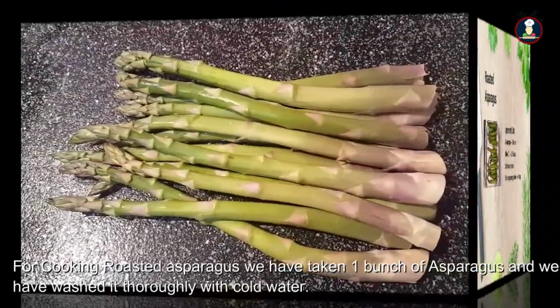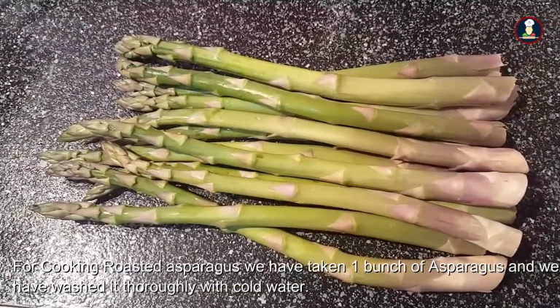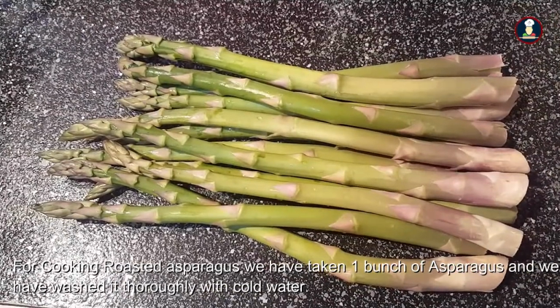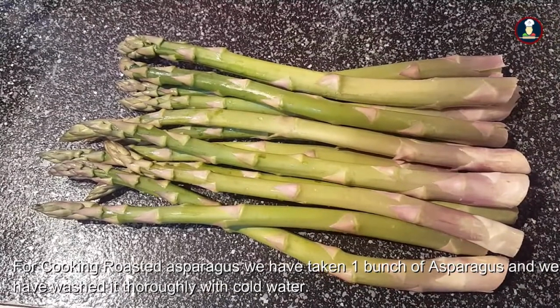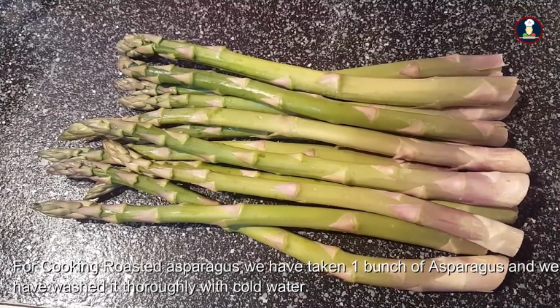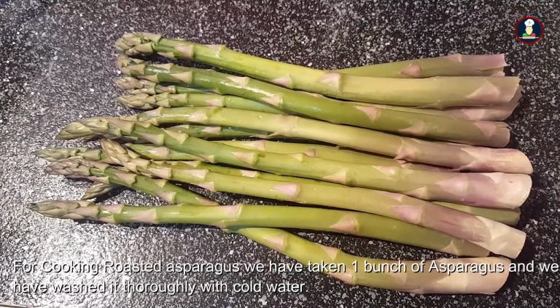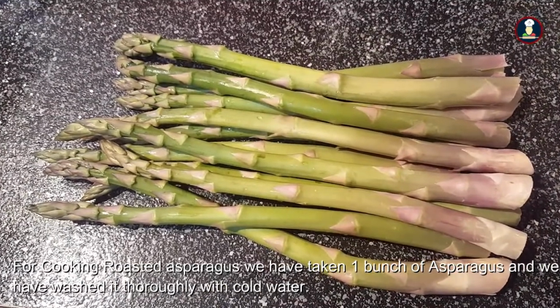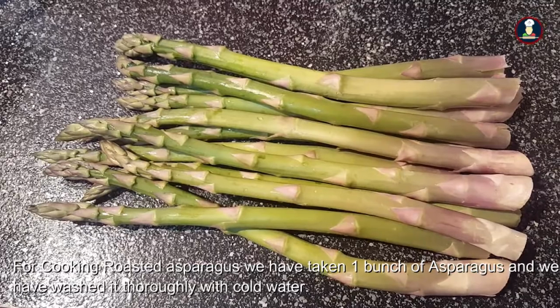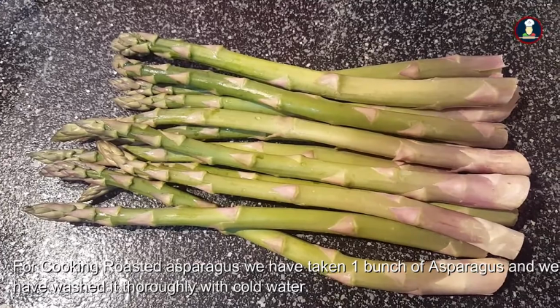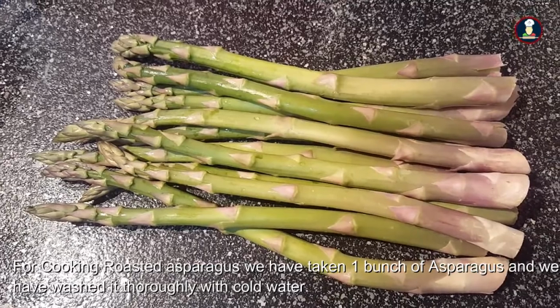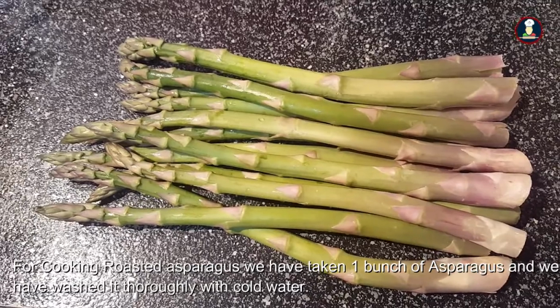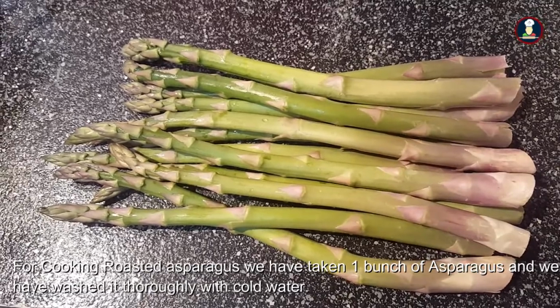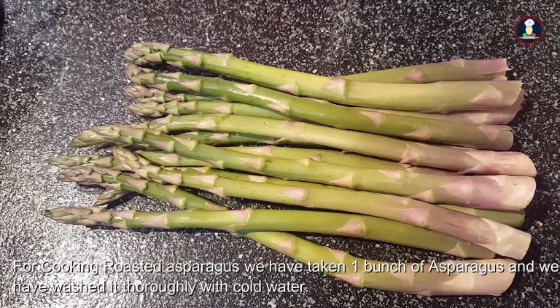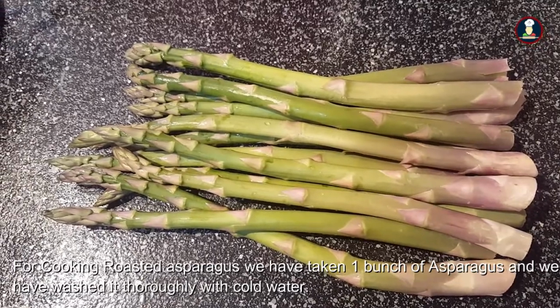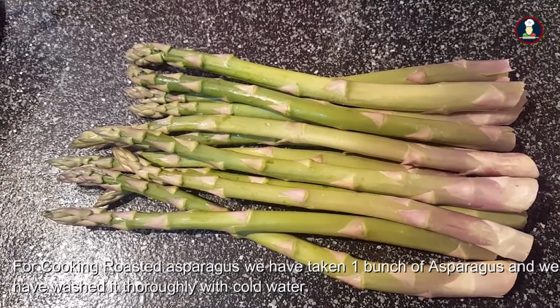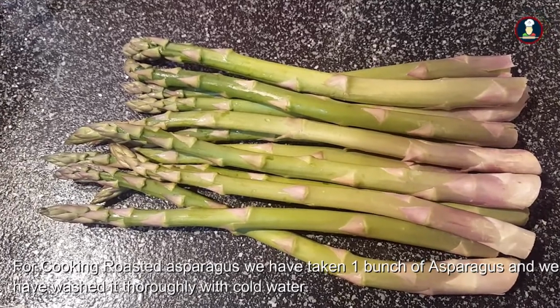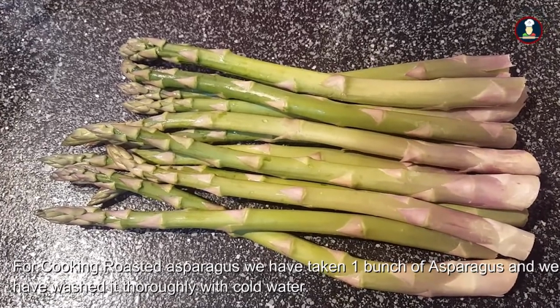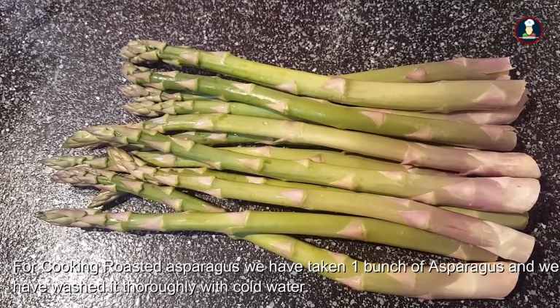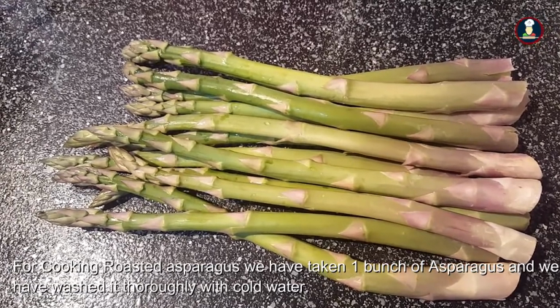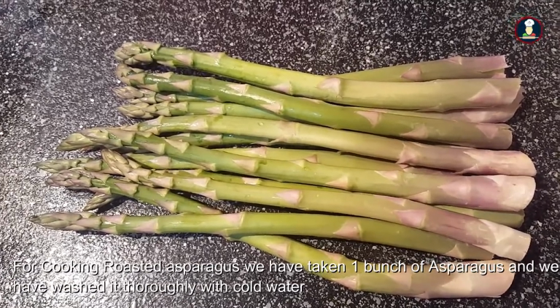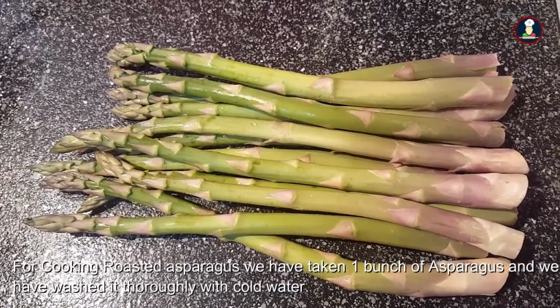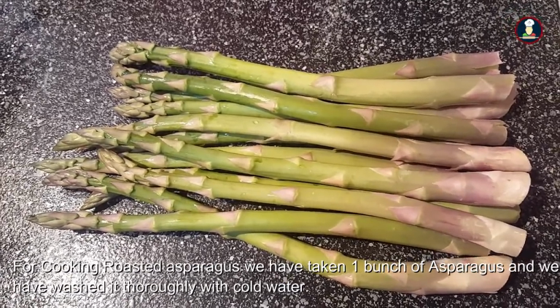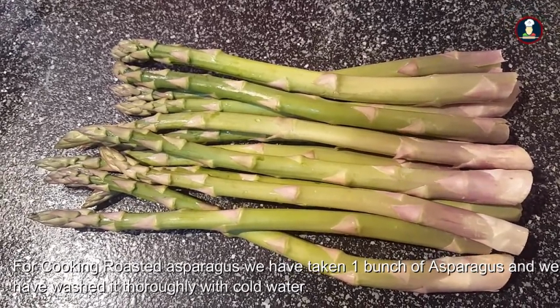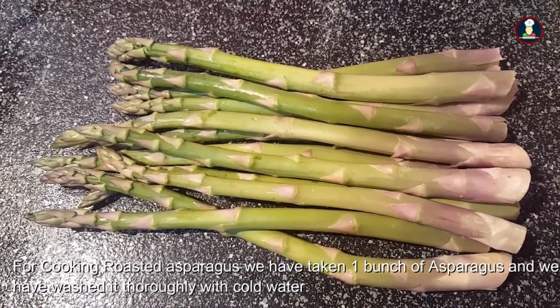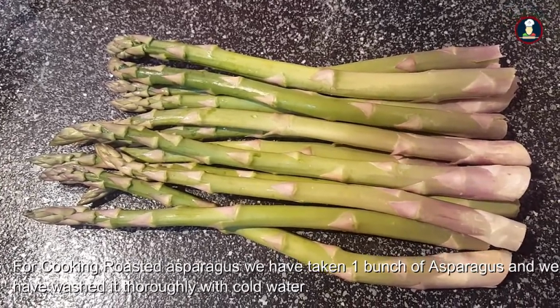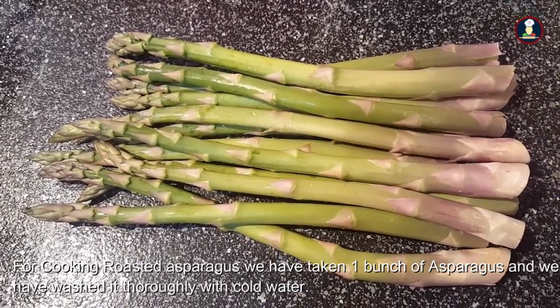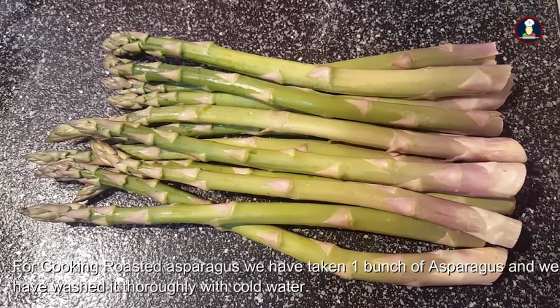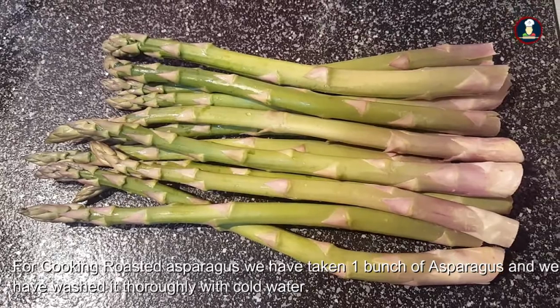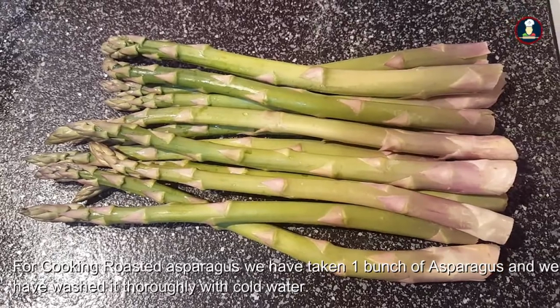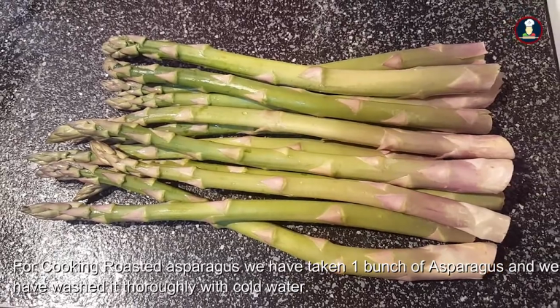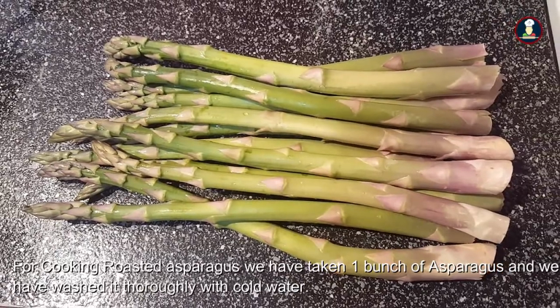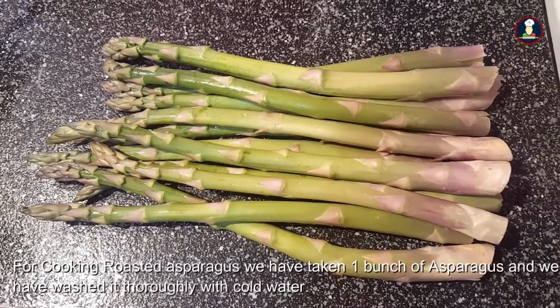Hello friends. Today we will be cooking roasted asparagus. It's really delicious and it's very easy to cook. So let's start cooking.